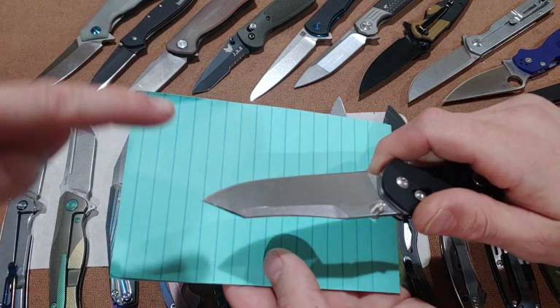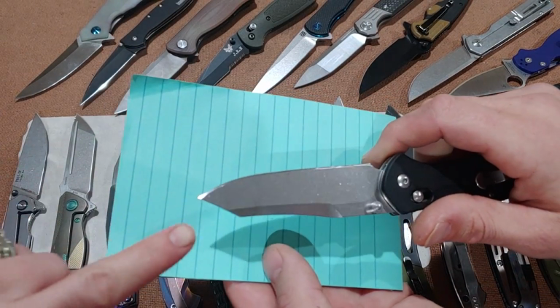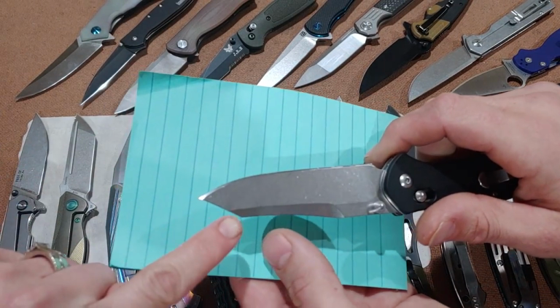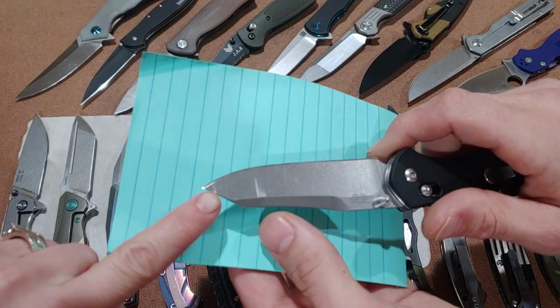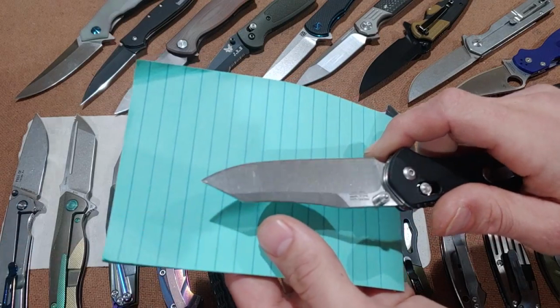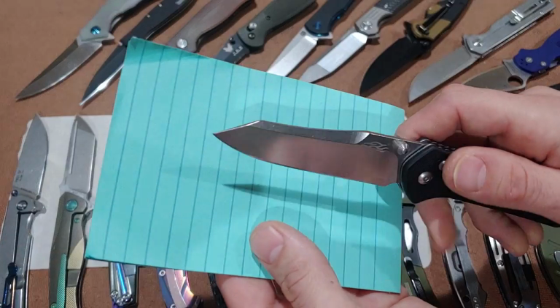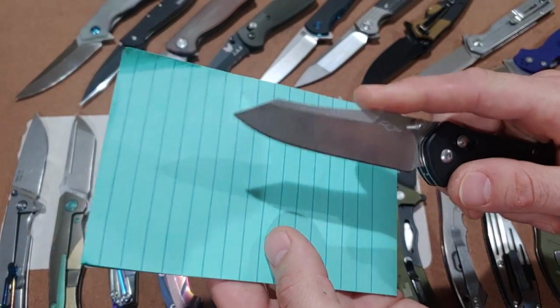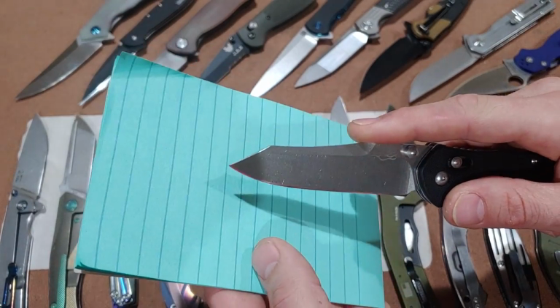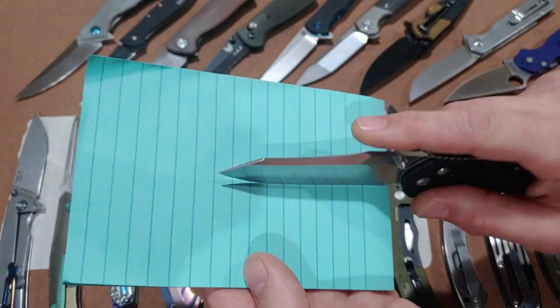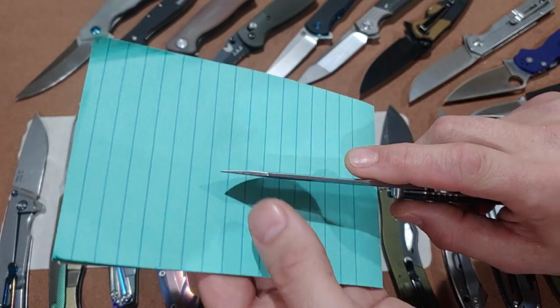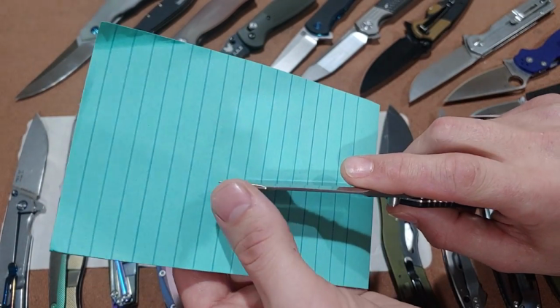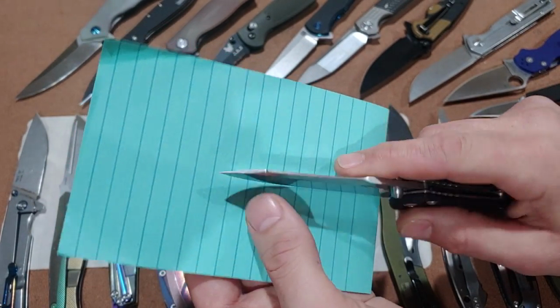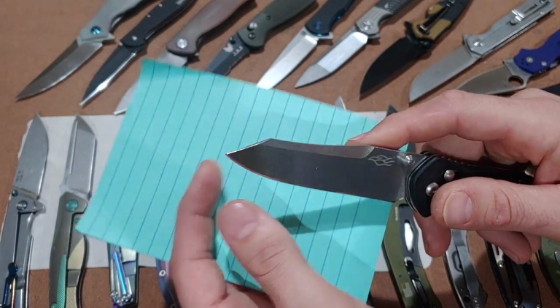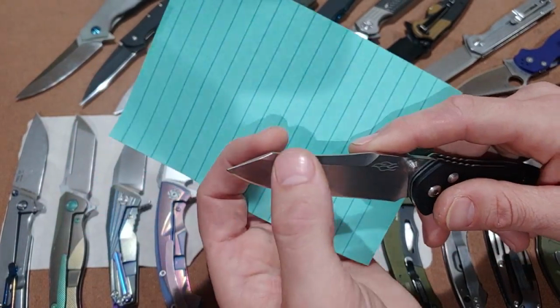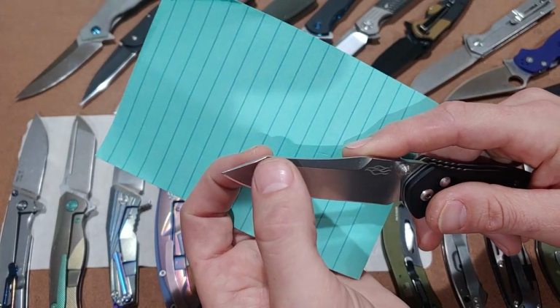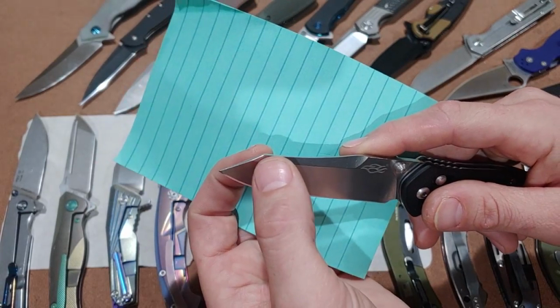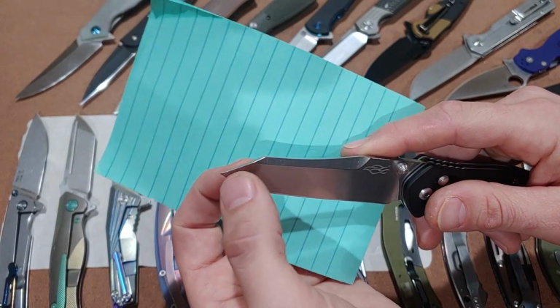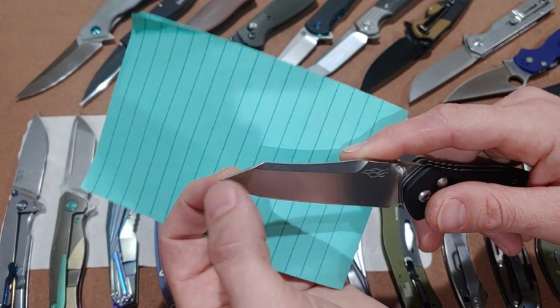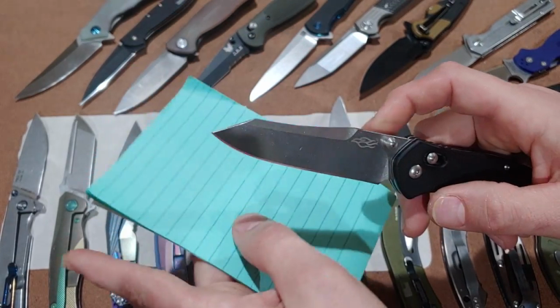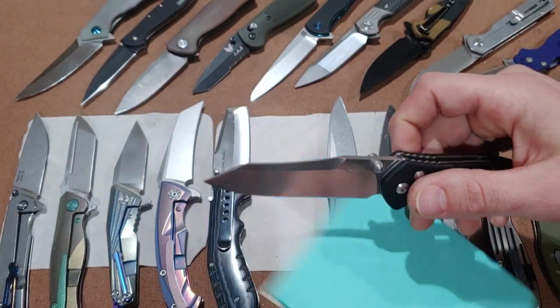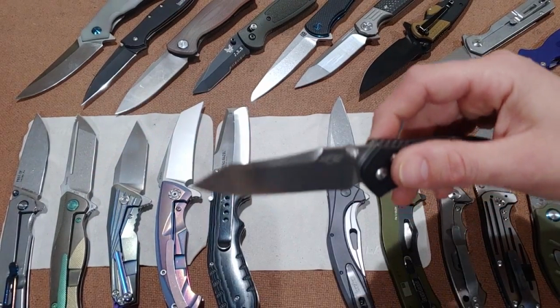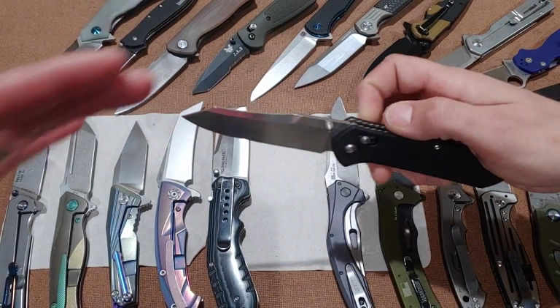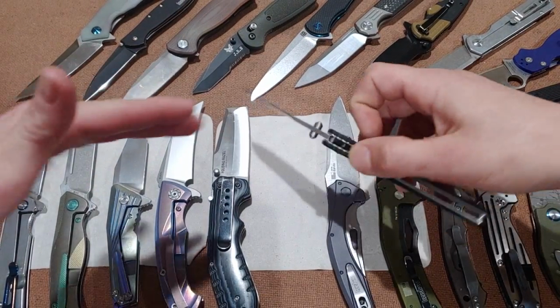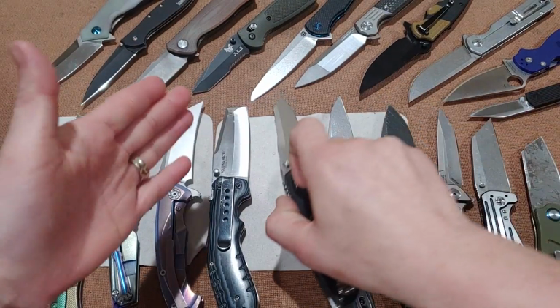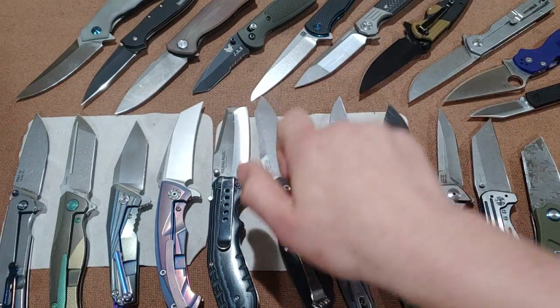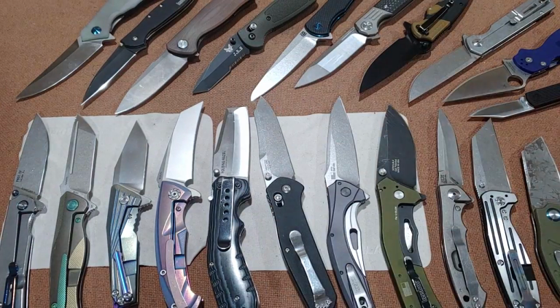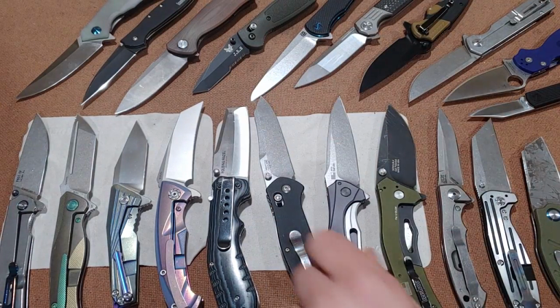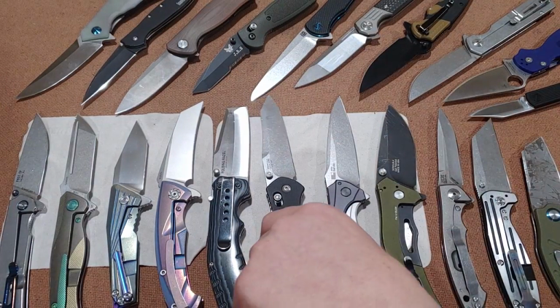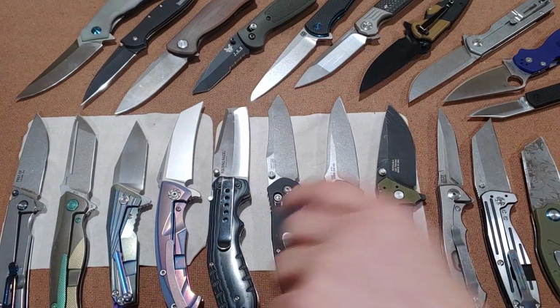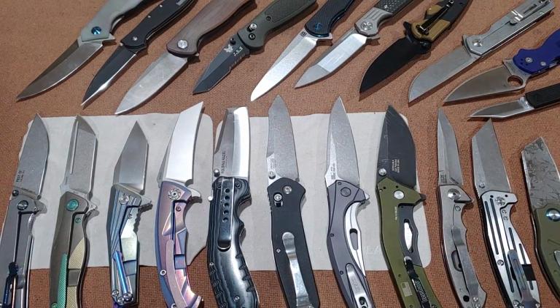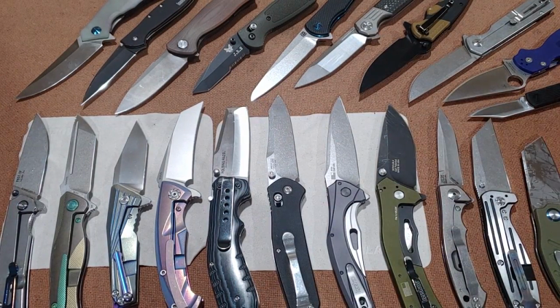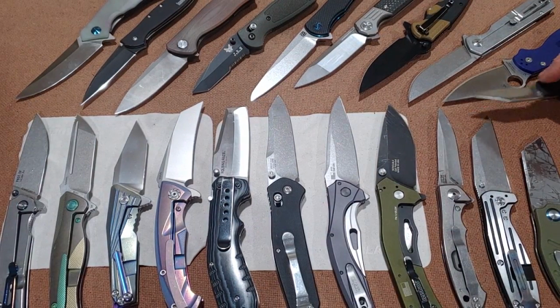That really sharp angle gets you a nice tip — it's usually pretty thick because it's coming from the spine right down. Speaking of the tip, let's move on to the clip point, which is kind of similar in that aspect.